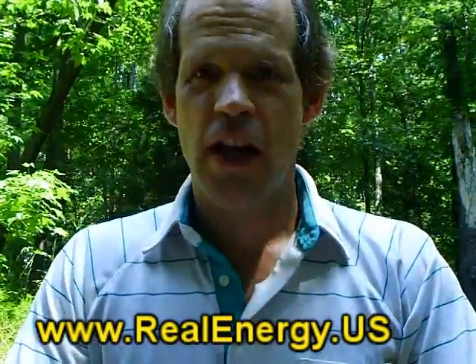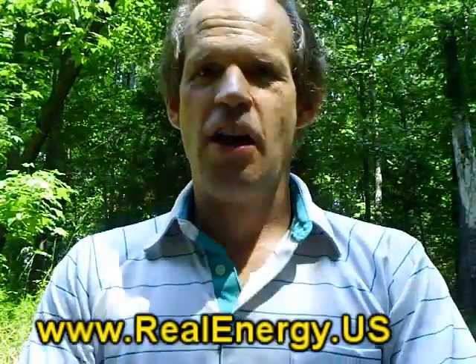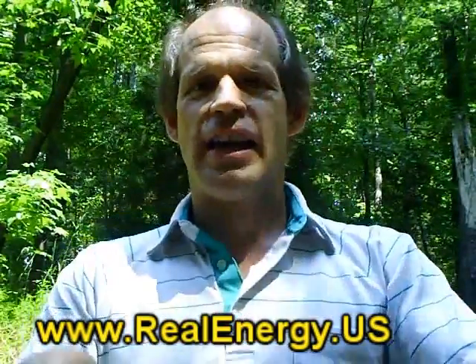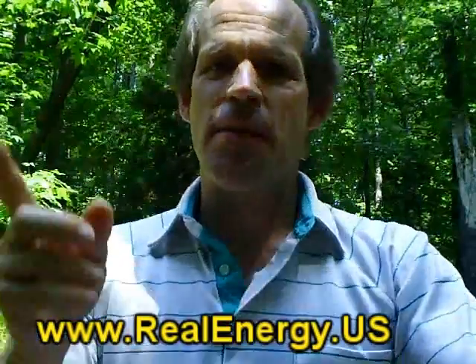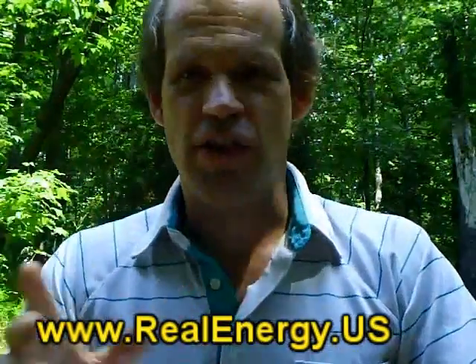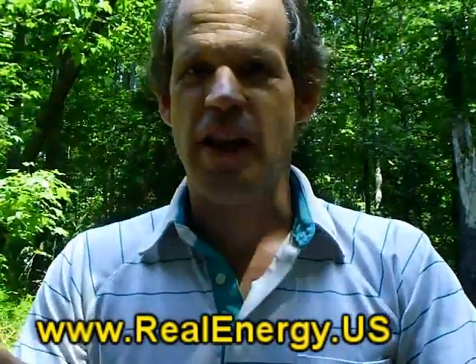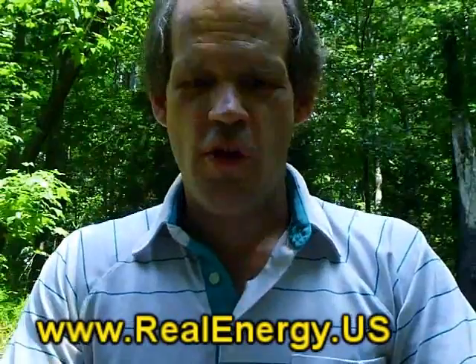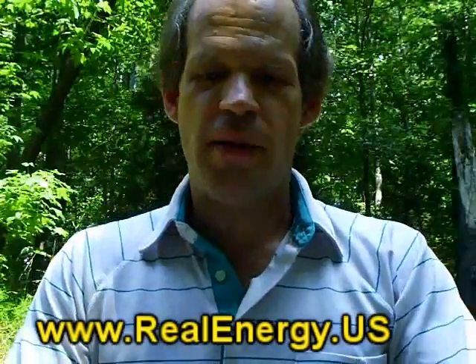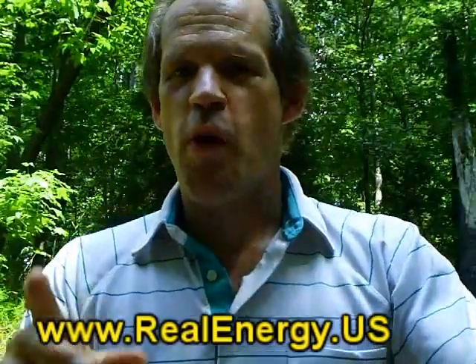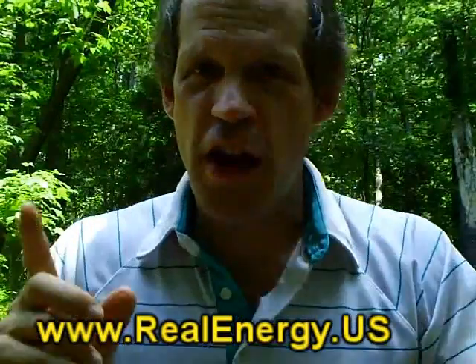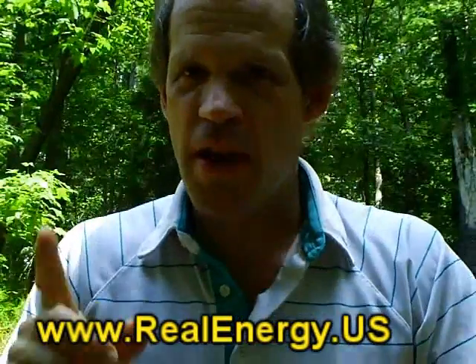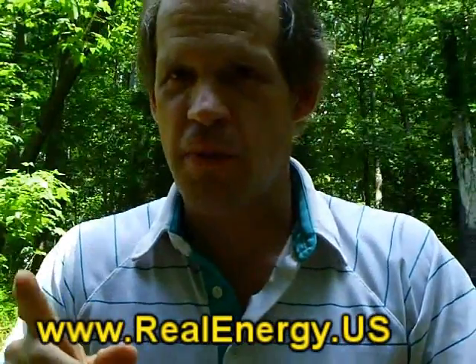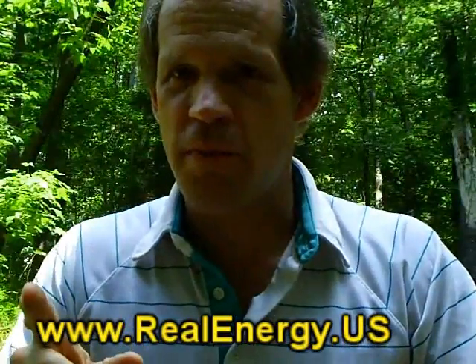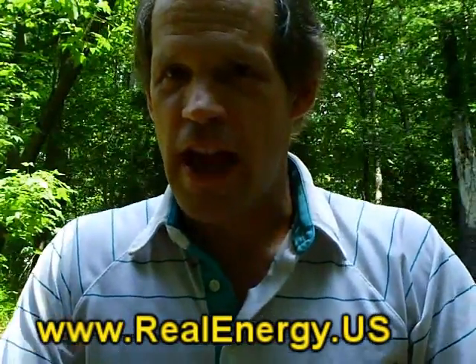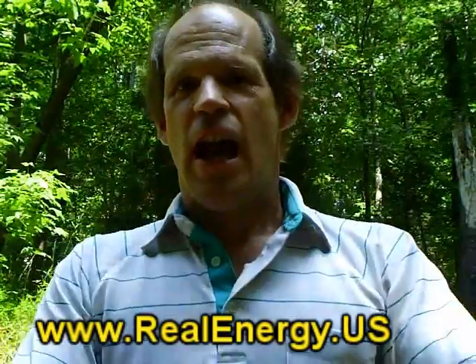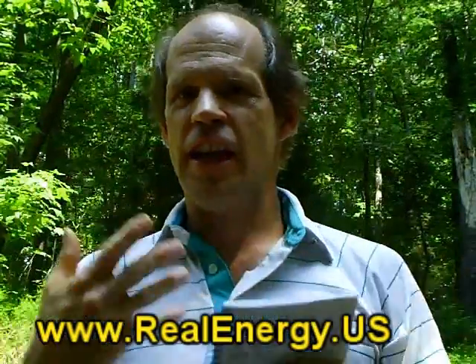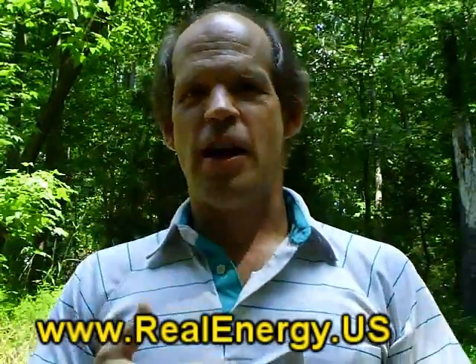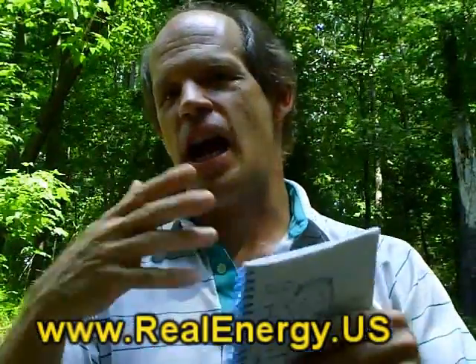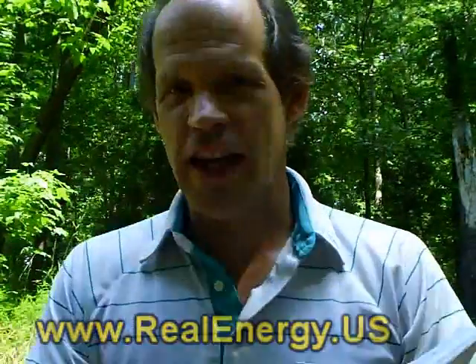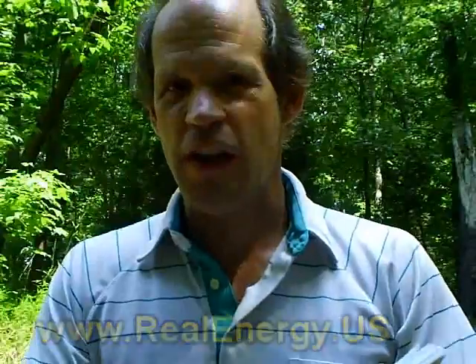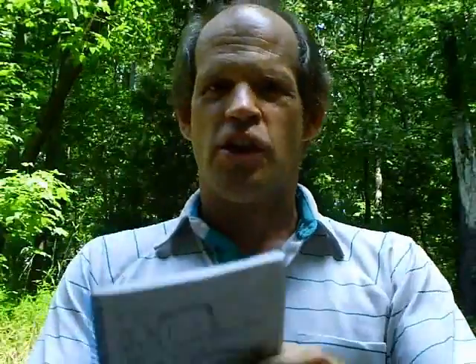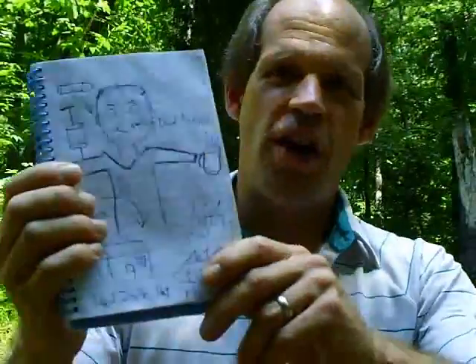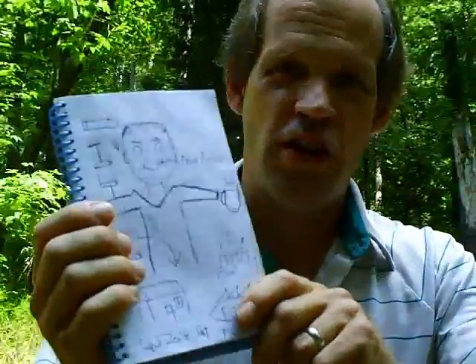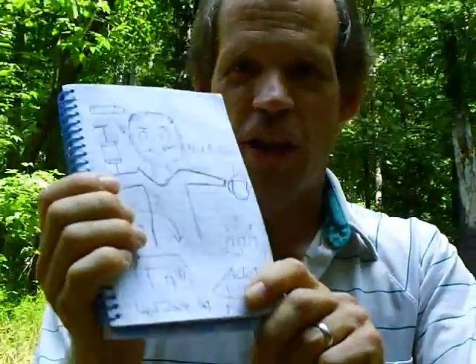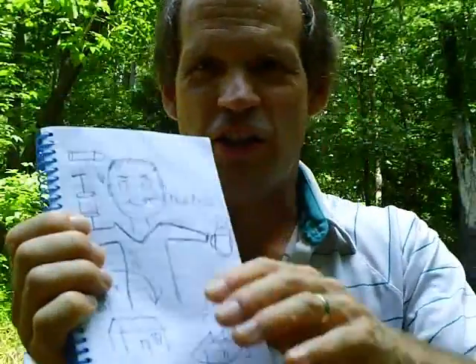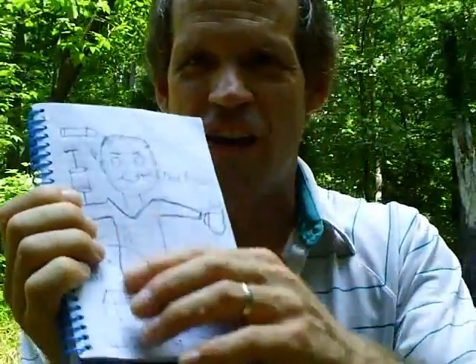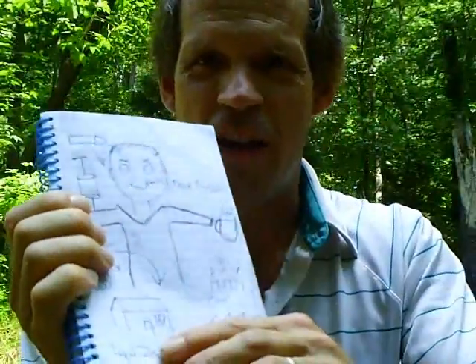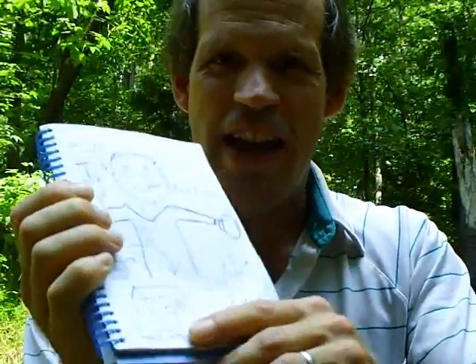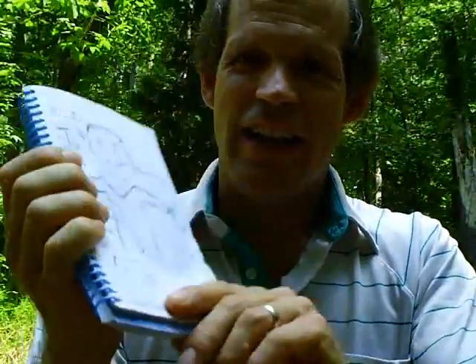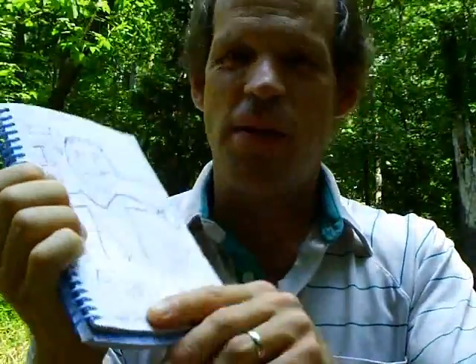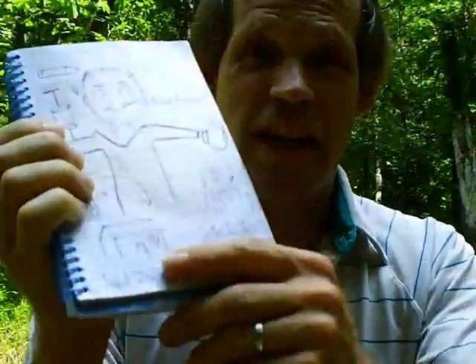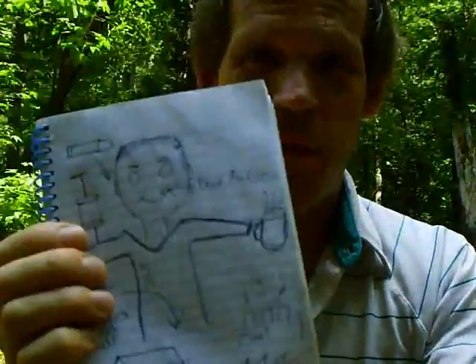I get people asking me all the time where do heavy metals come from, how do they get in my body, and how do I get rid of them? So I've drawn this simple little diagram here — it is simple, but it gets the point across.